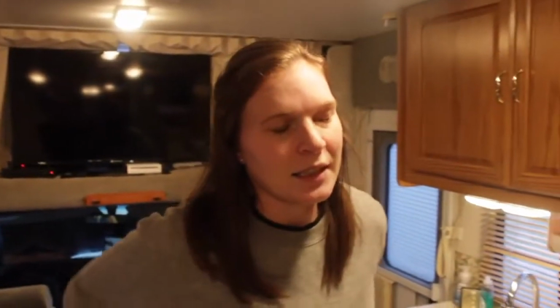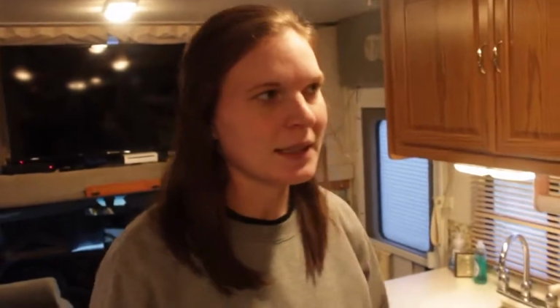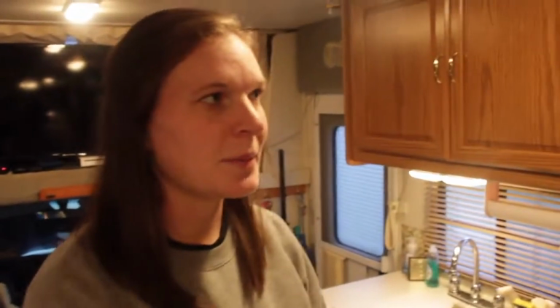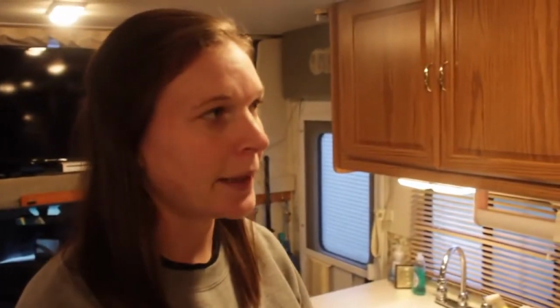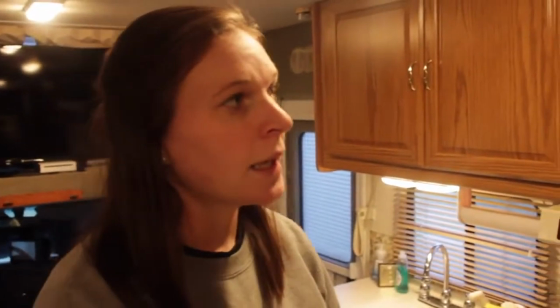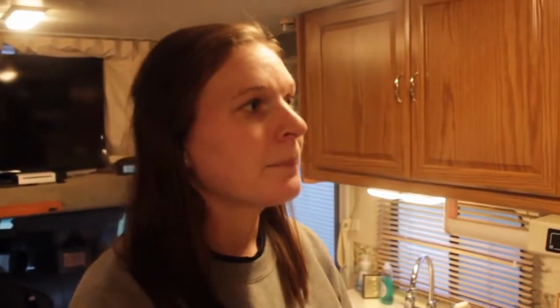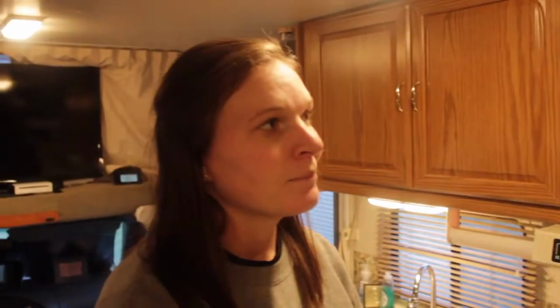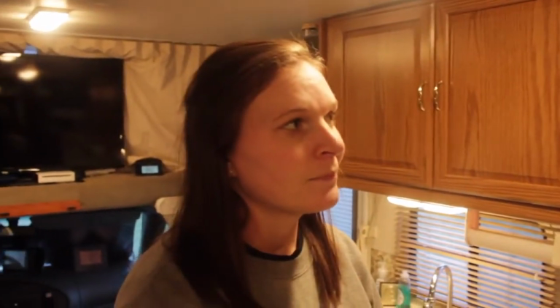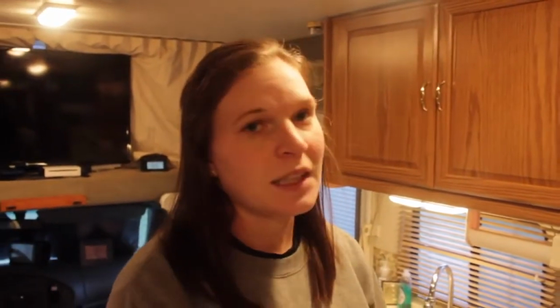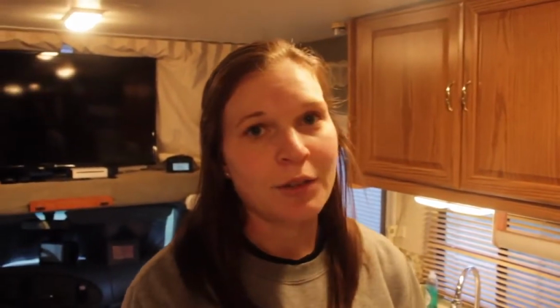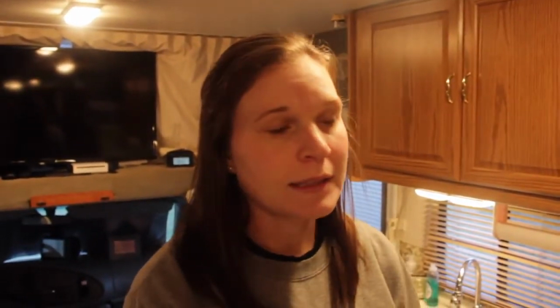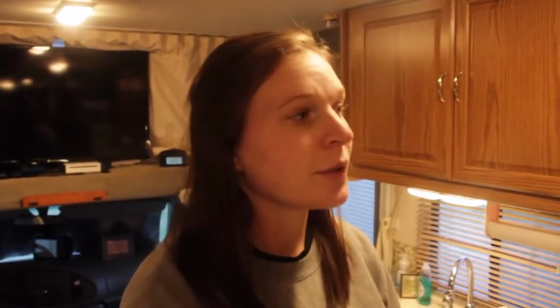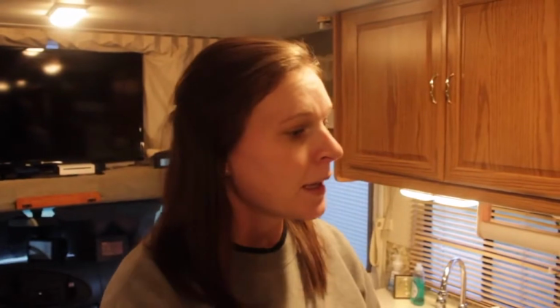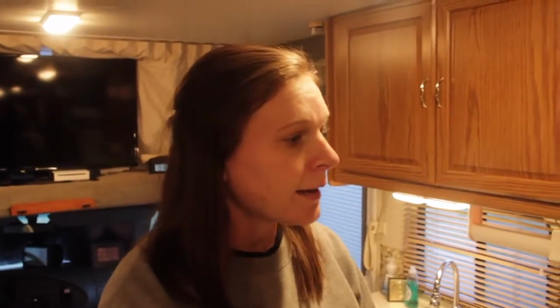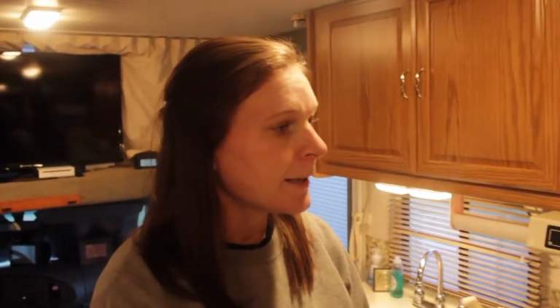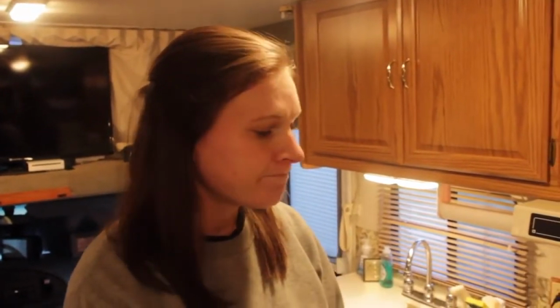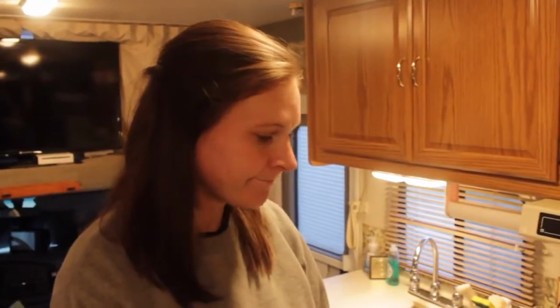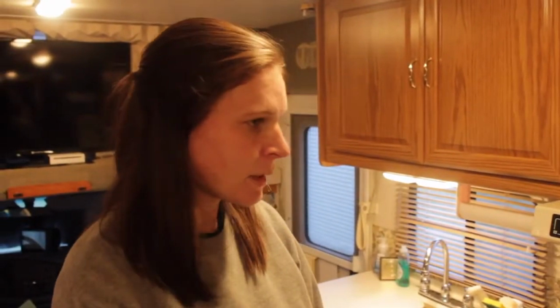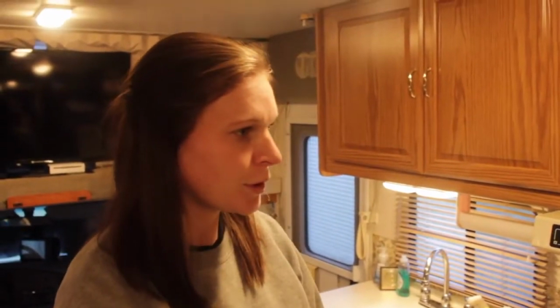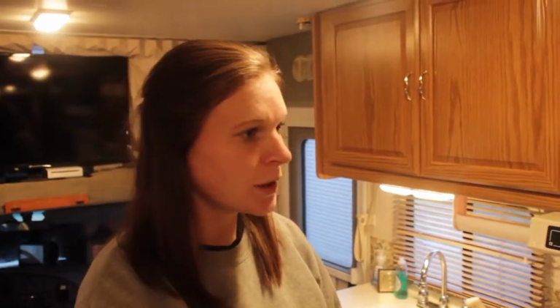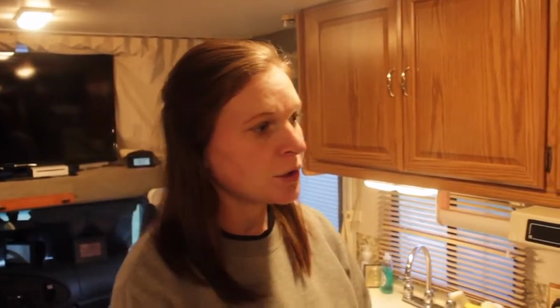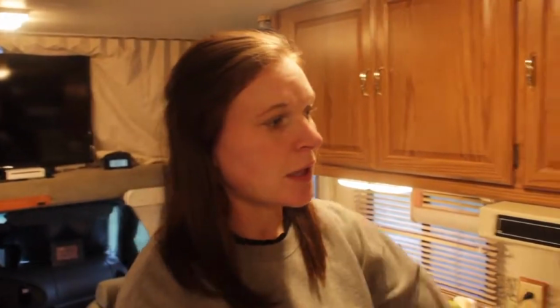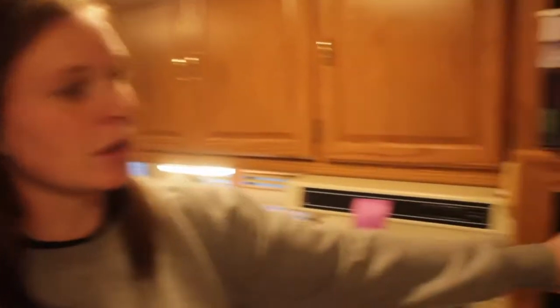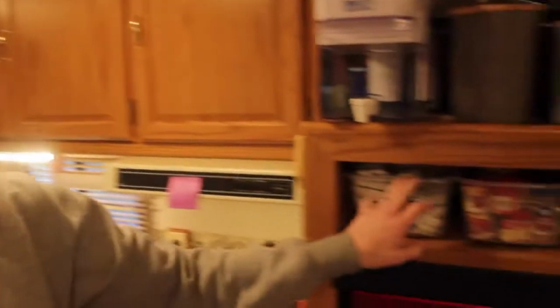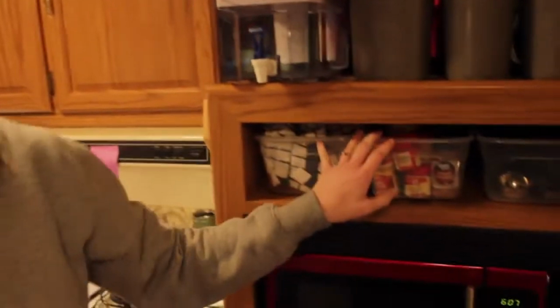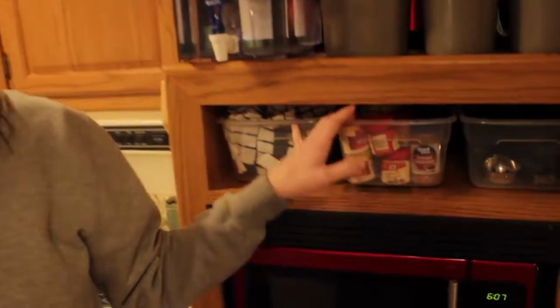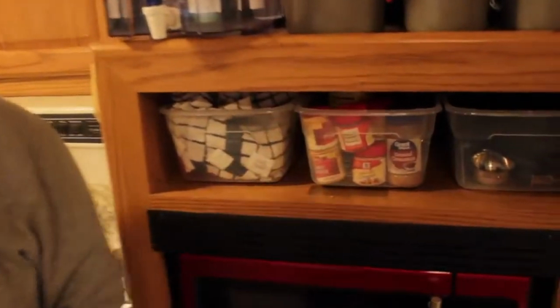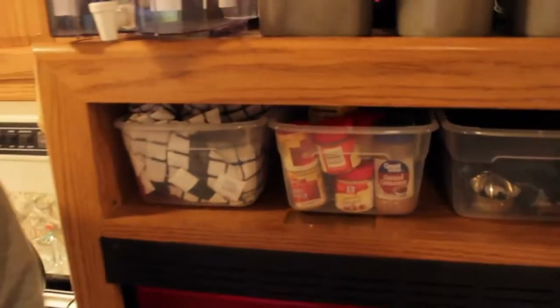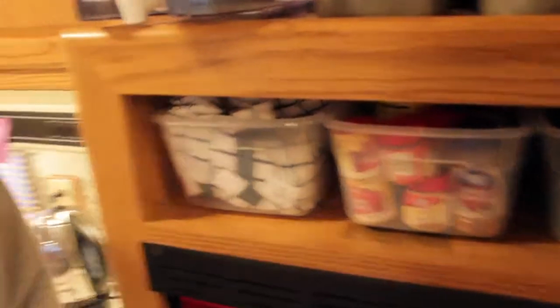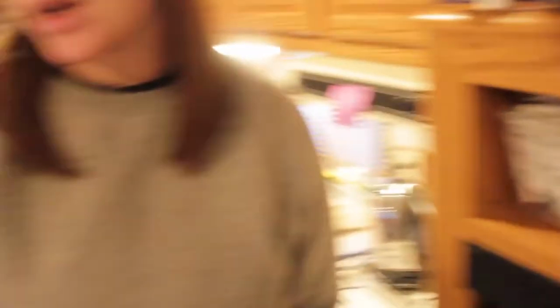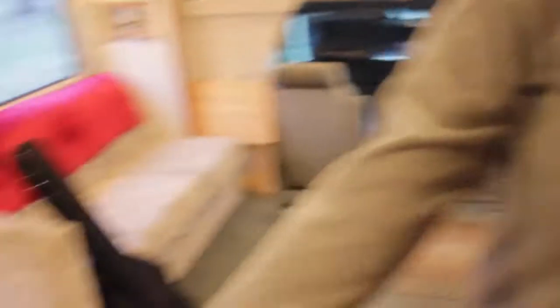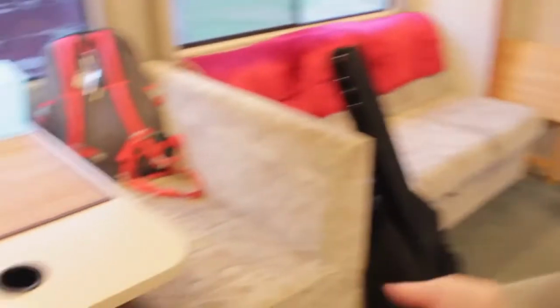There's some things that I've been missing, but just got to live without those things. We're learning to use tubs for lots of things — we have tubs here and tubs down there under the dinette.